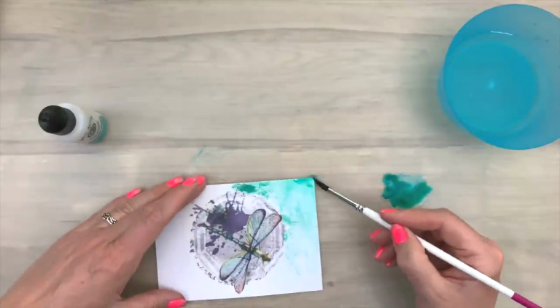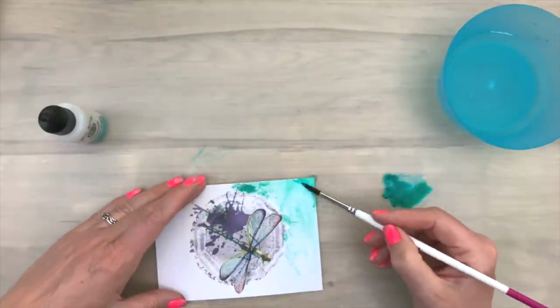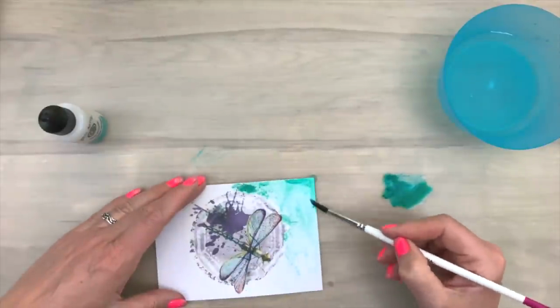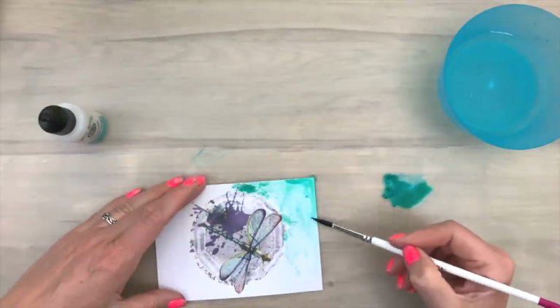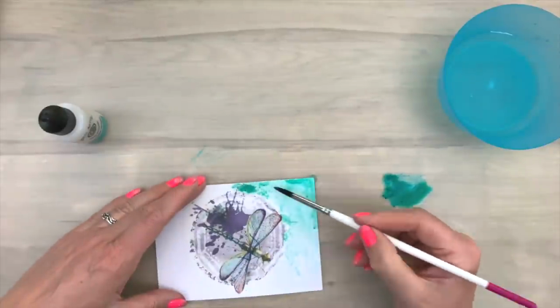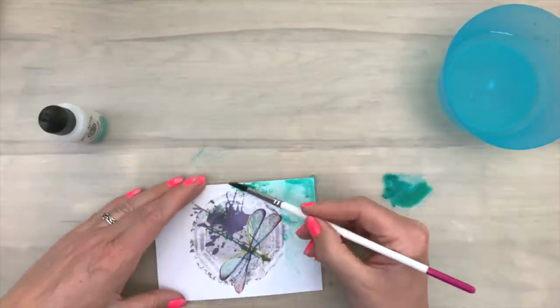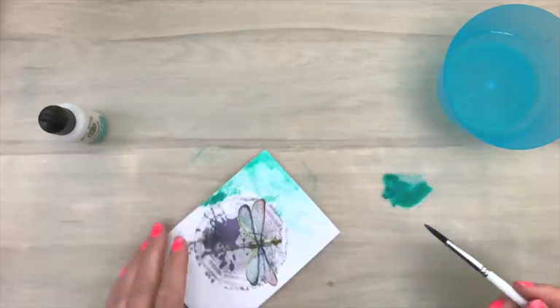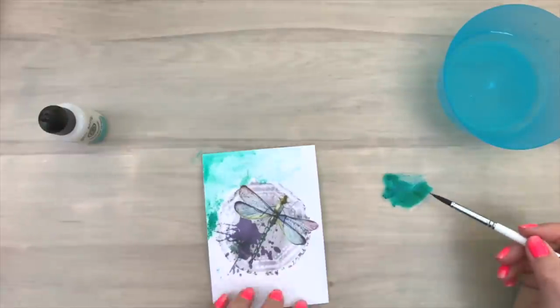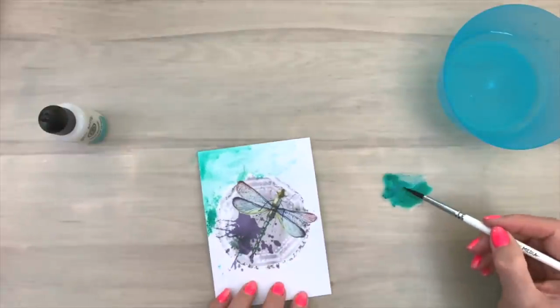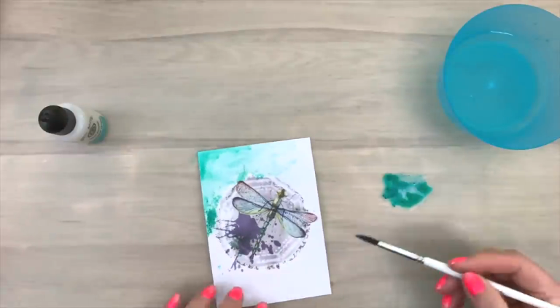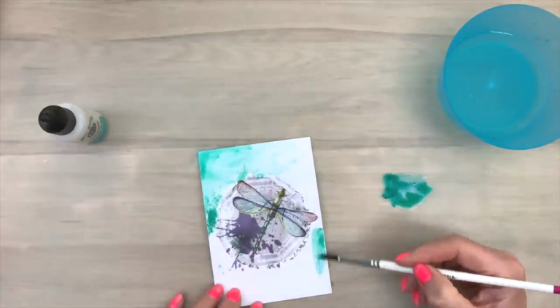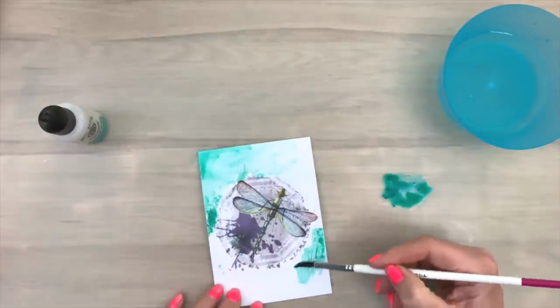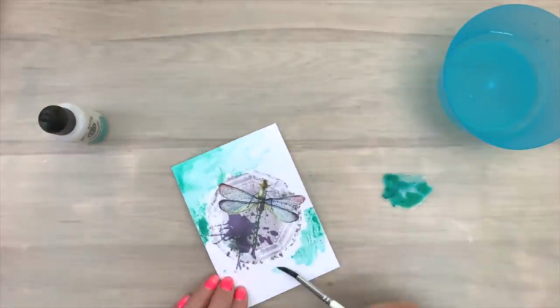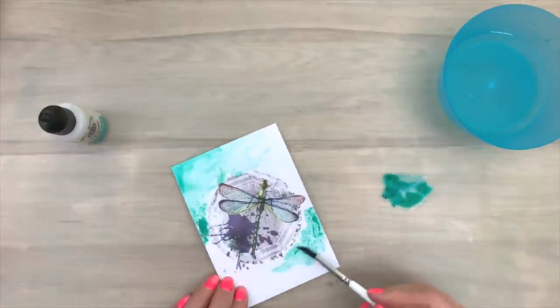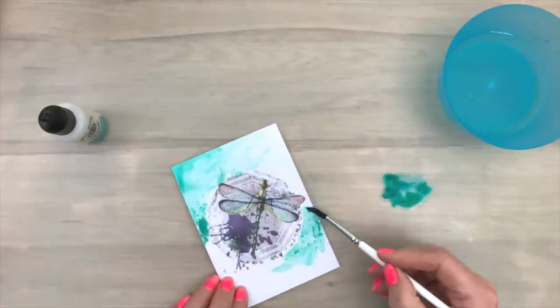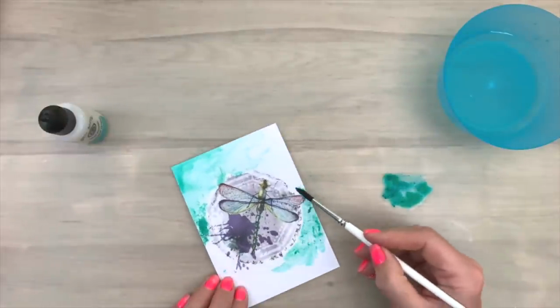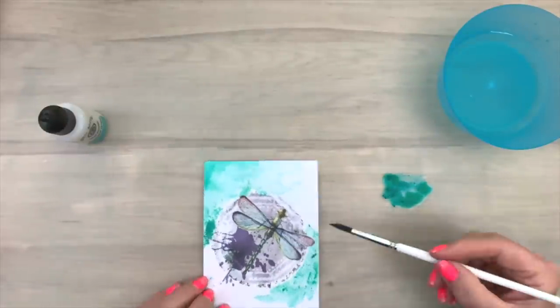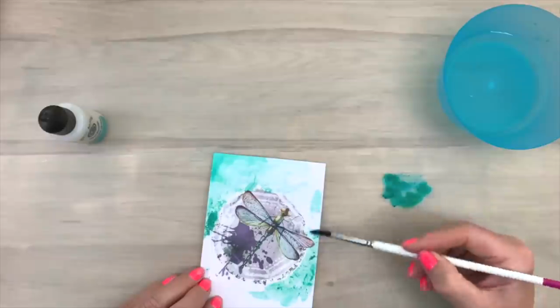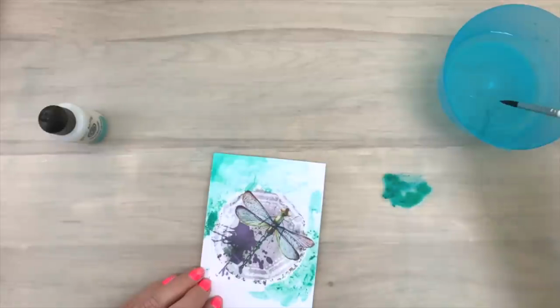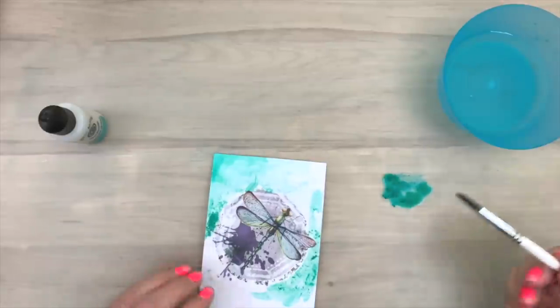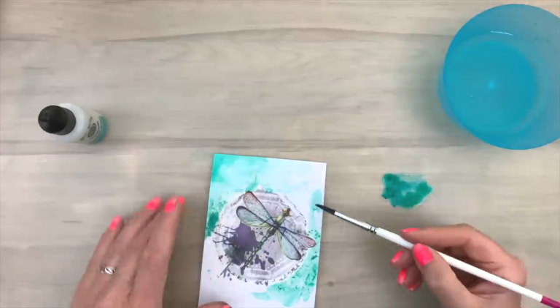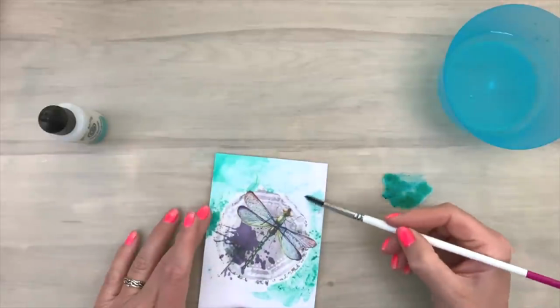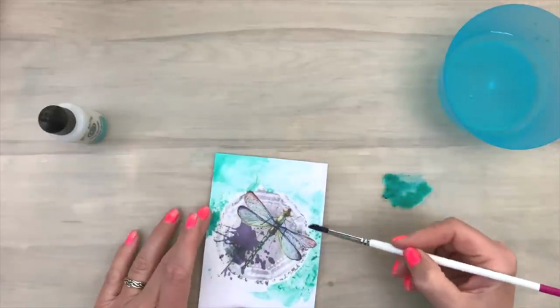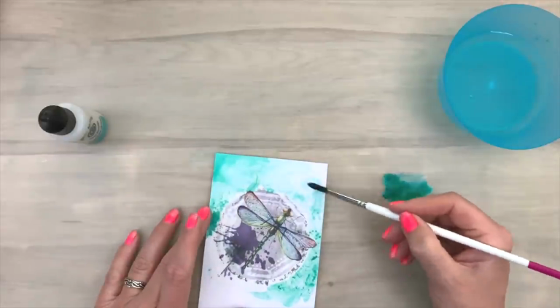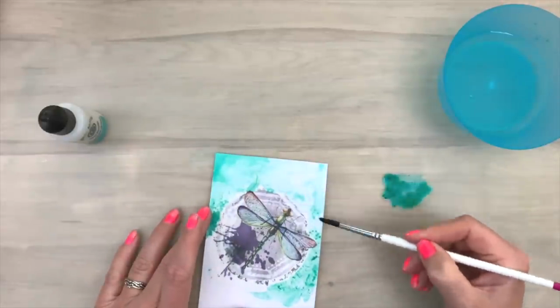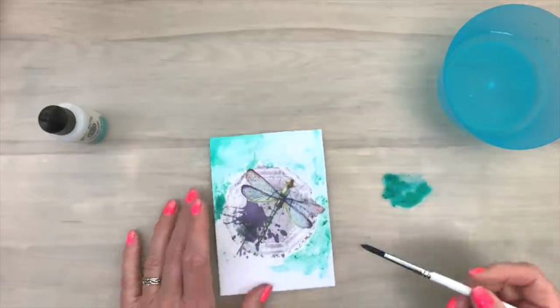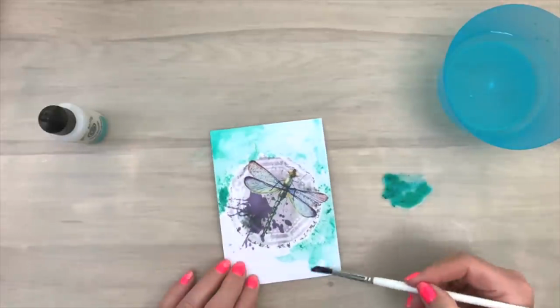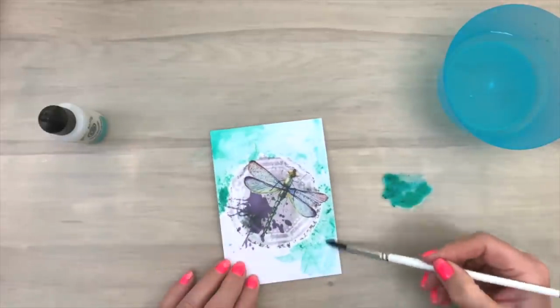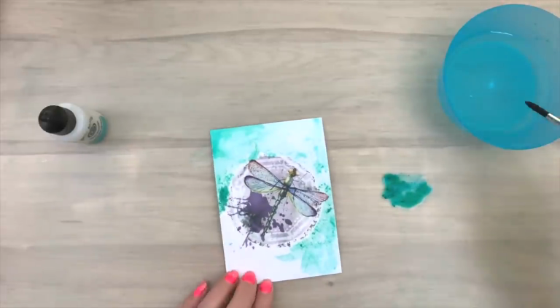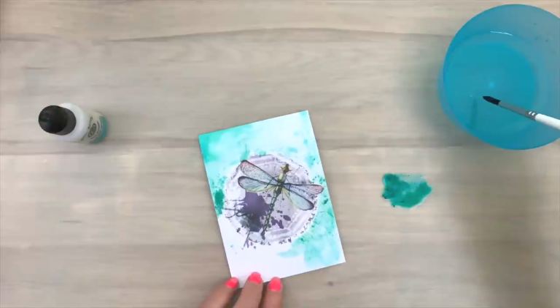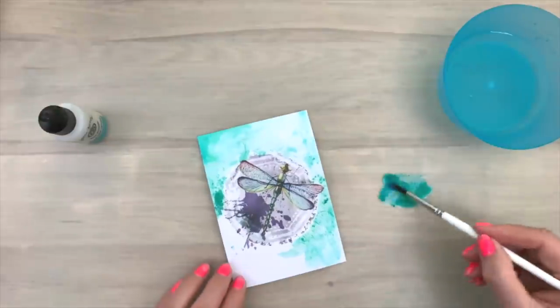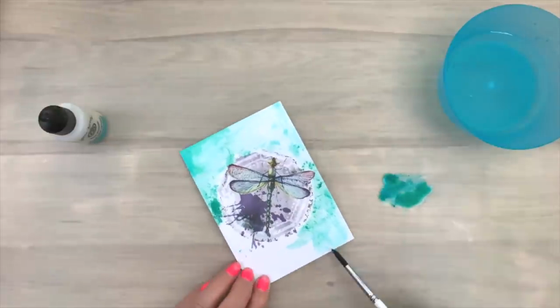But I will make sure that there are some darker areas and some lighter, so there's some color variation. And this color, picot green, really goes well with the dragonfly and the colors of the dragonfly. And you will see what I mean in a minute.